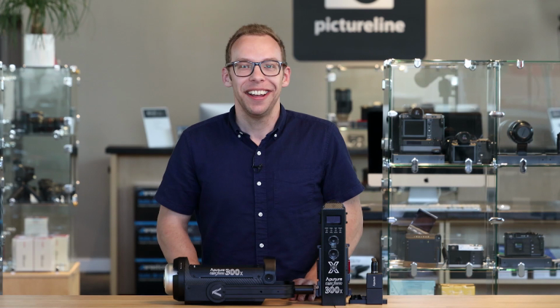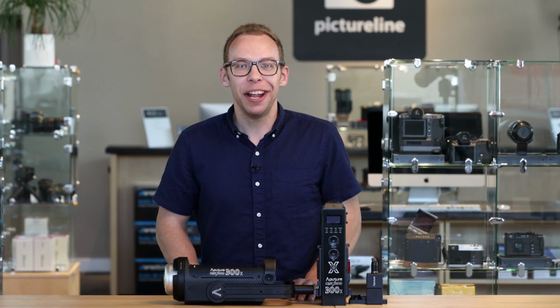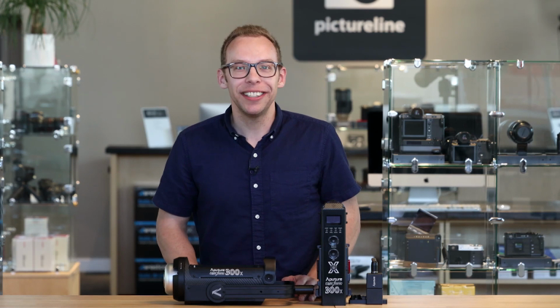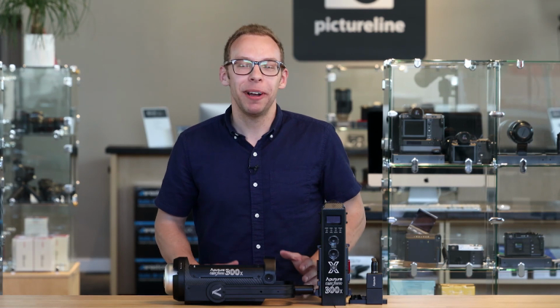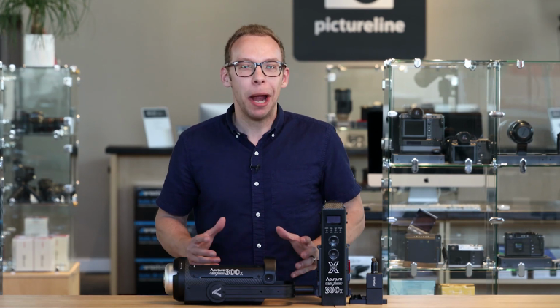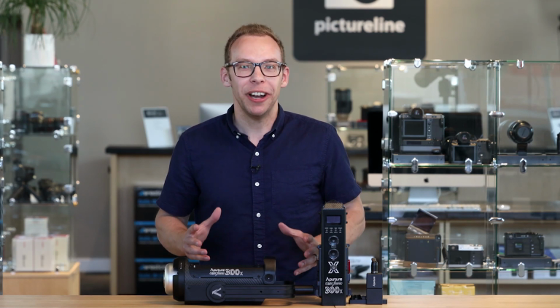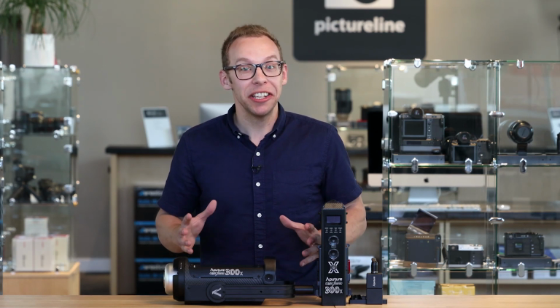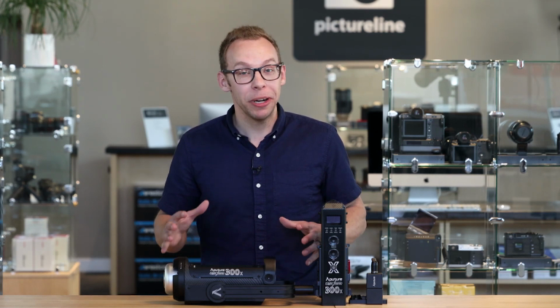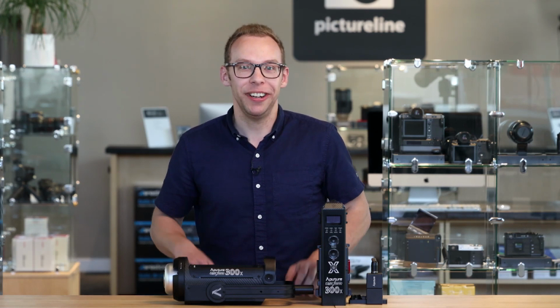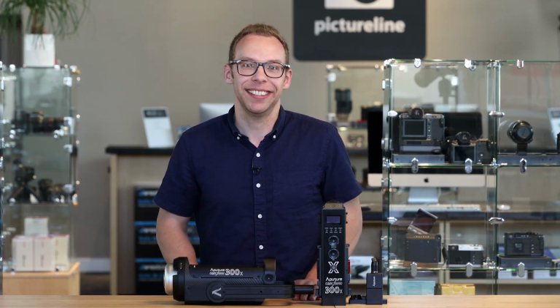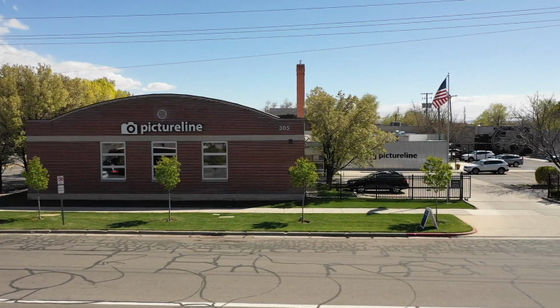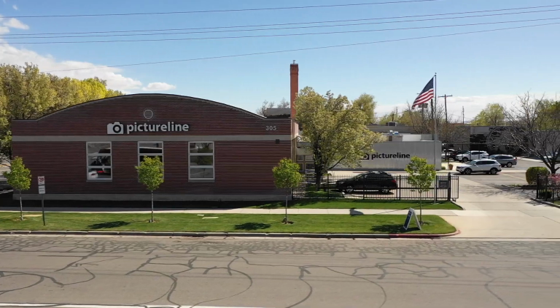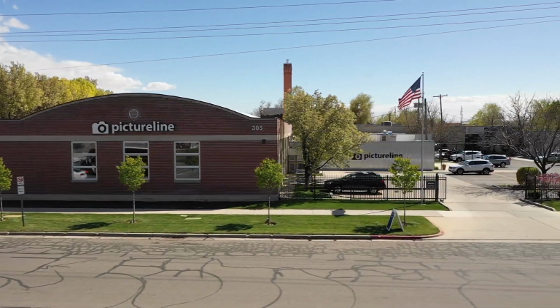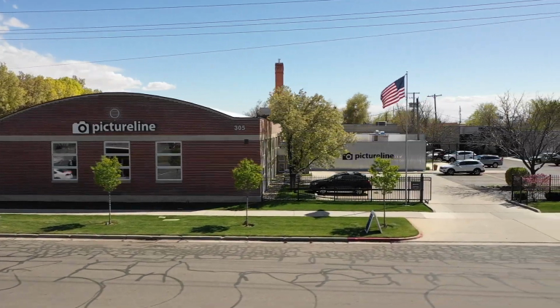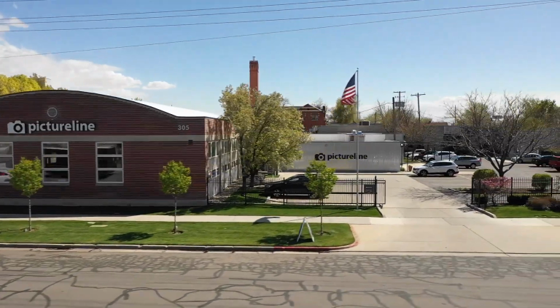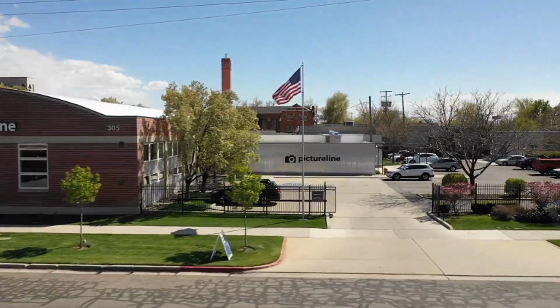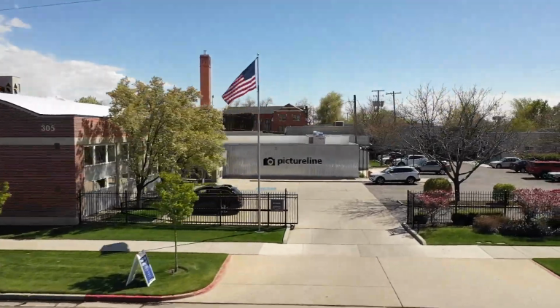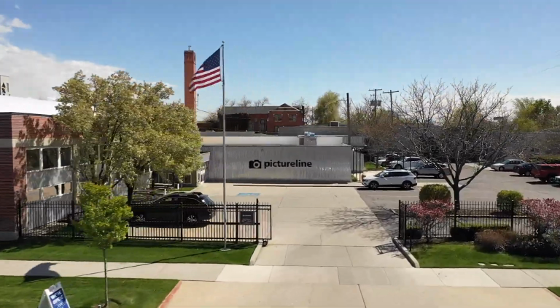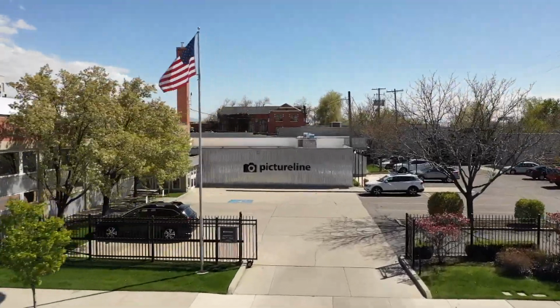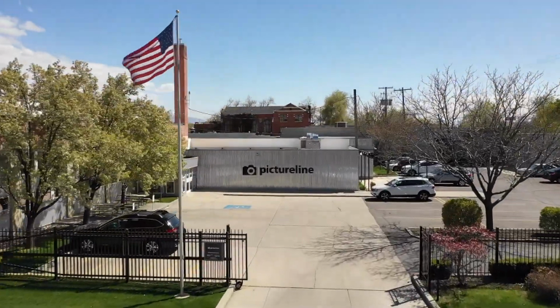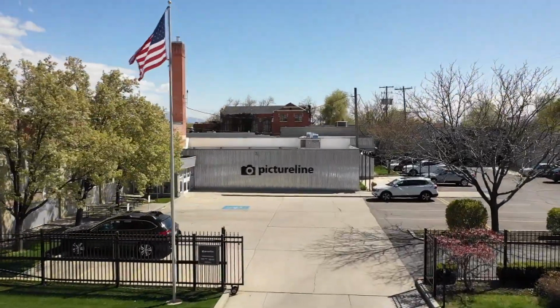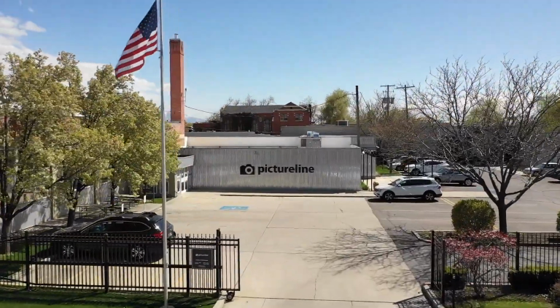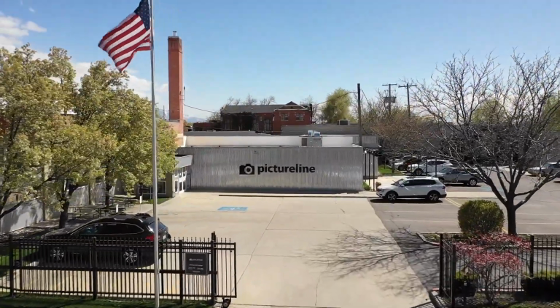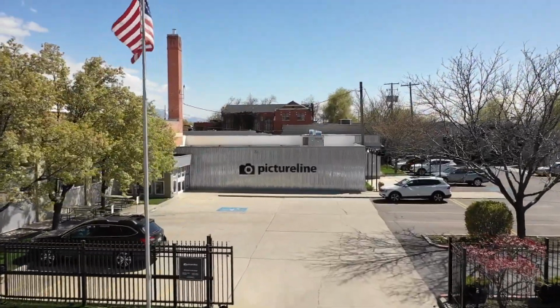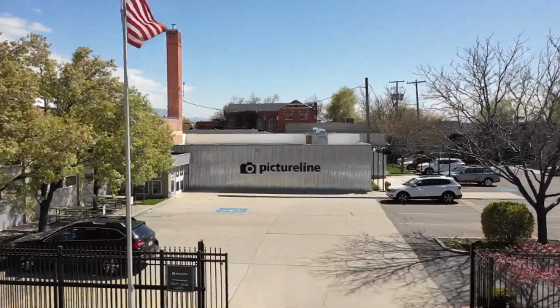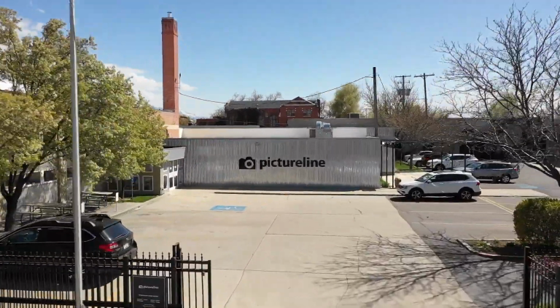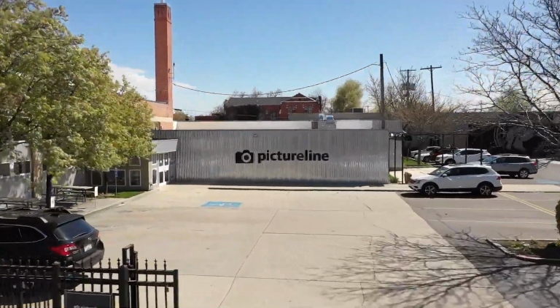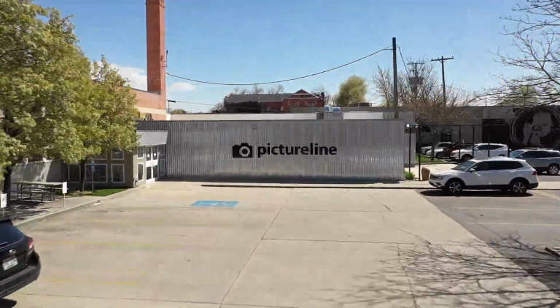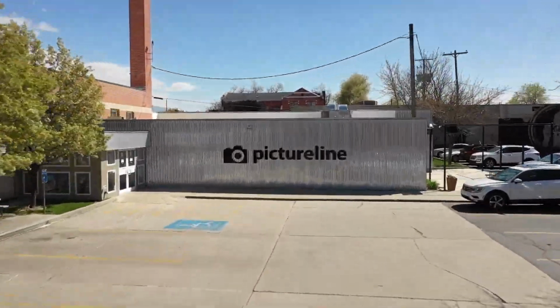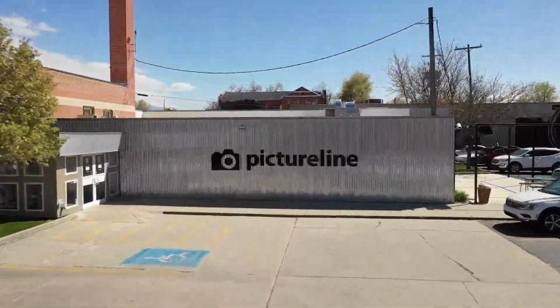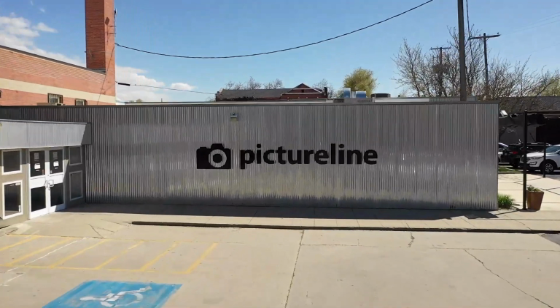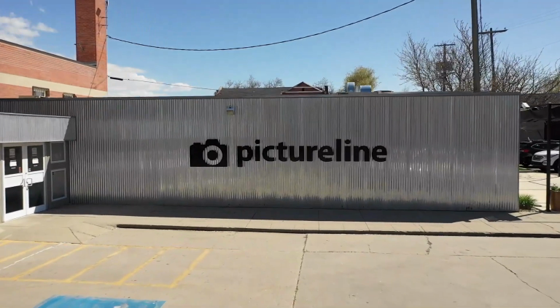Today we're going to talk about the Aputure LS300X. If you like this video, make sure to give it a thumbs up and subscribe to our channel for more great content.